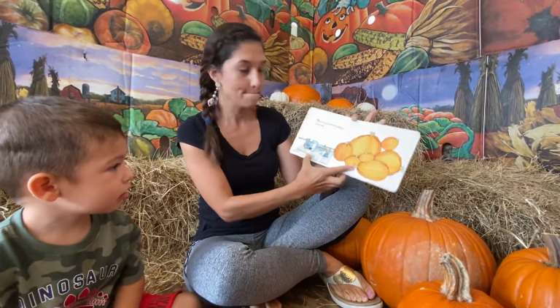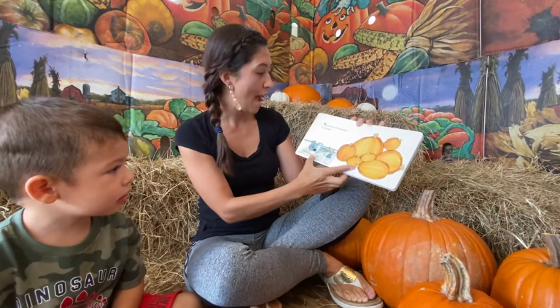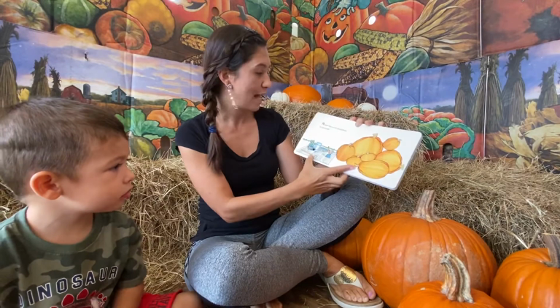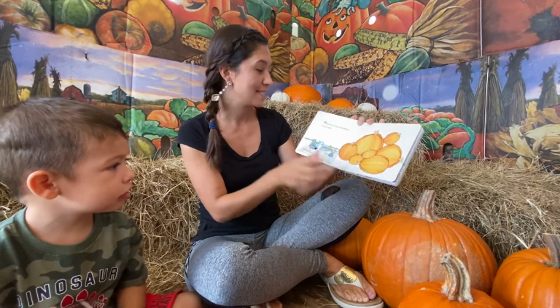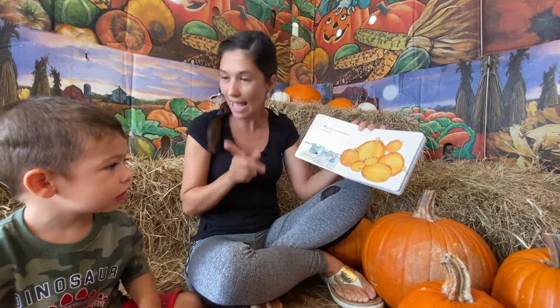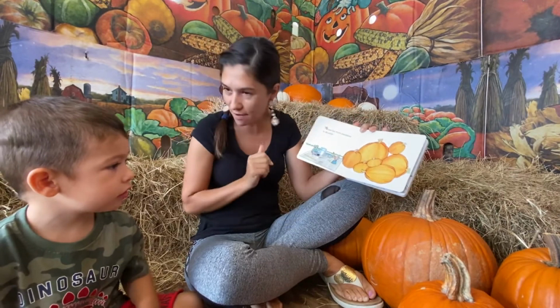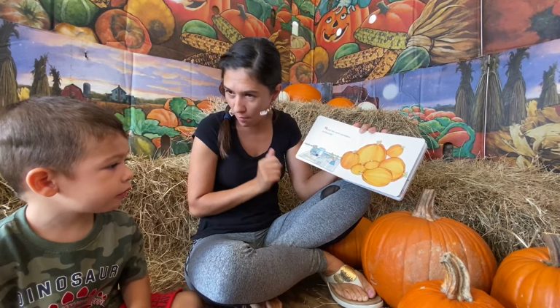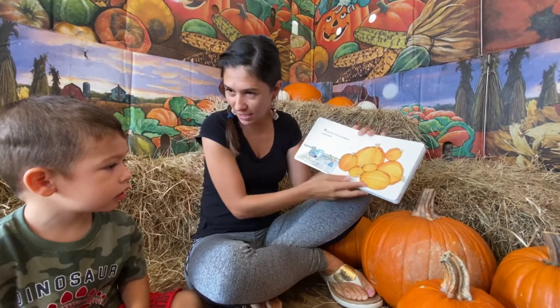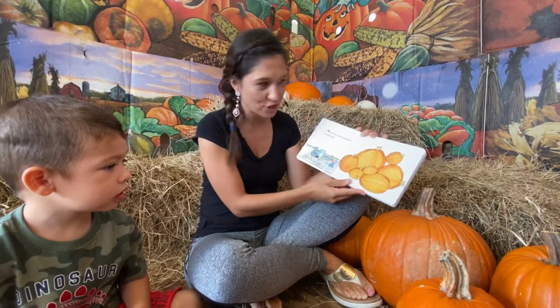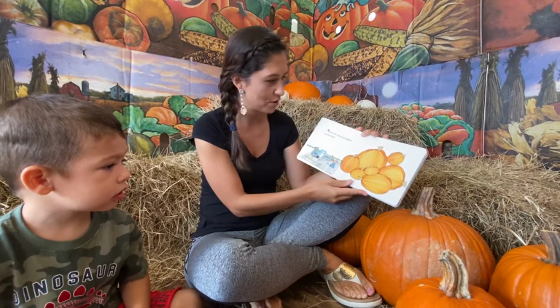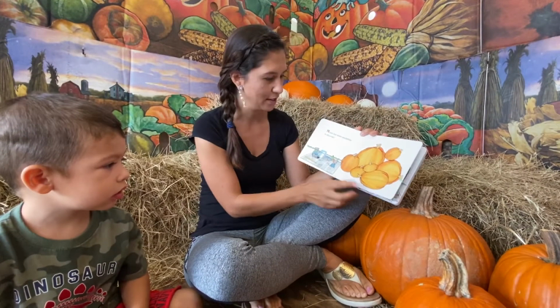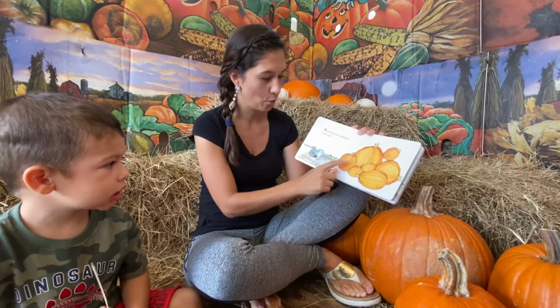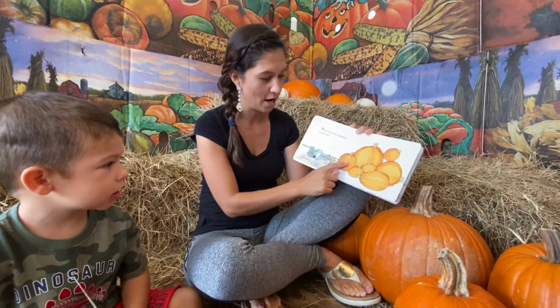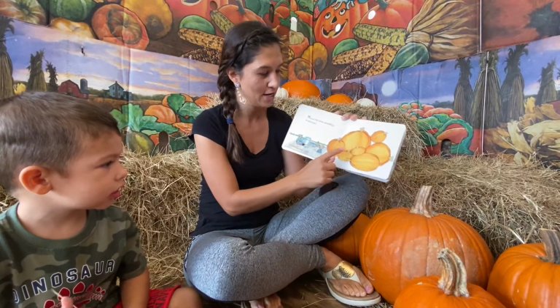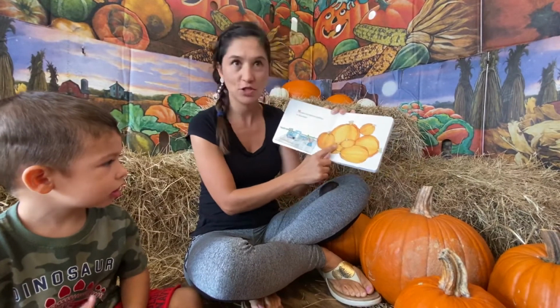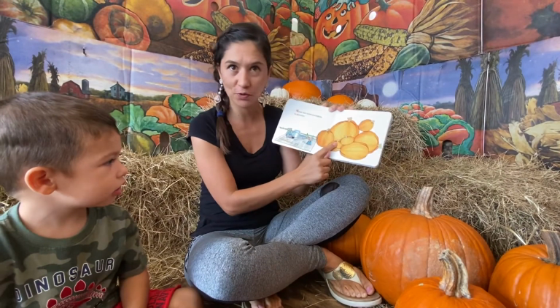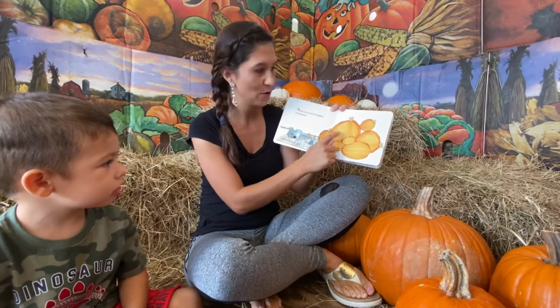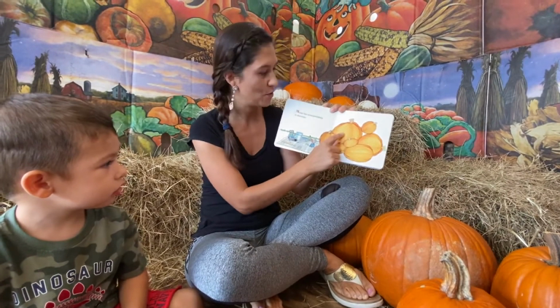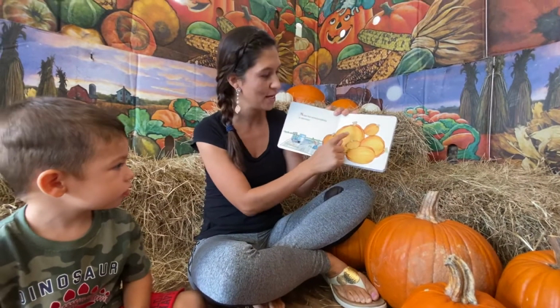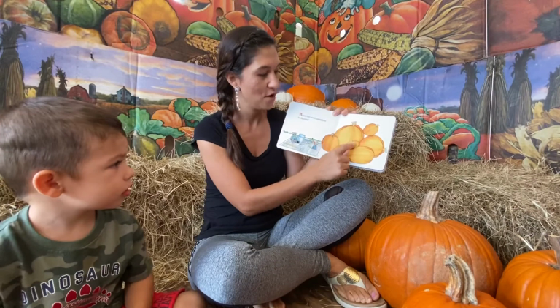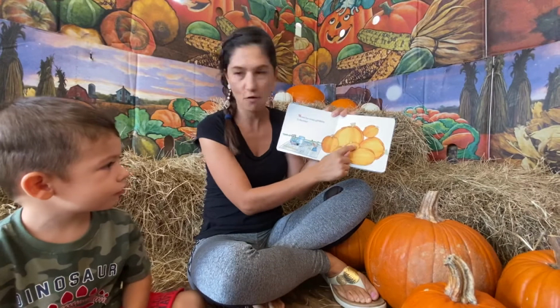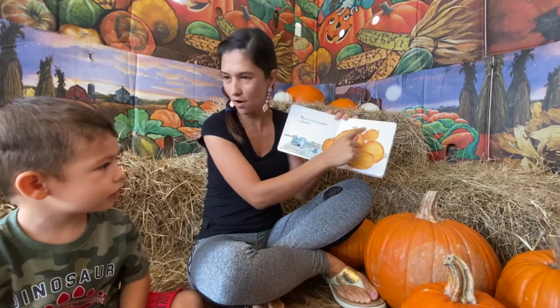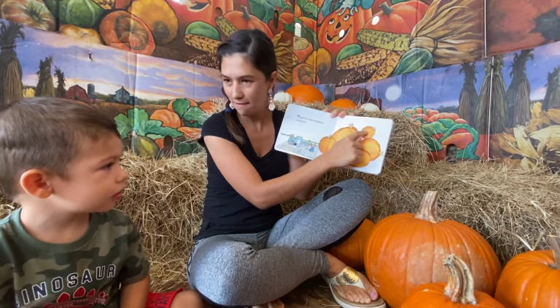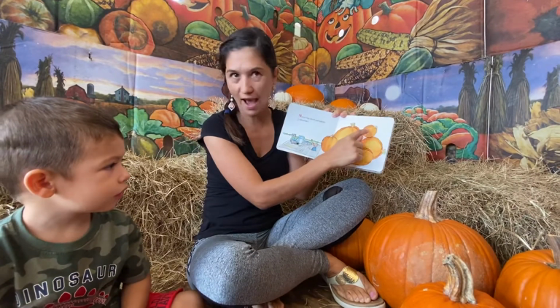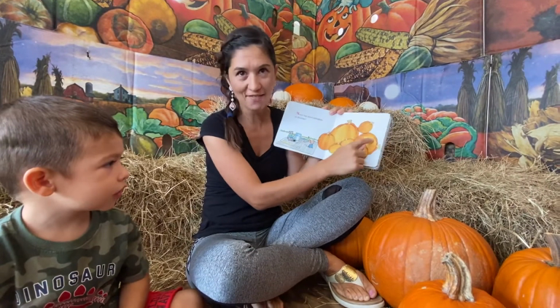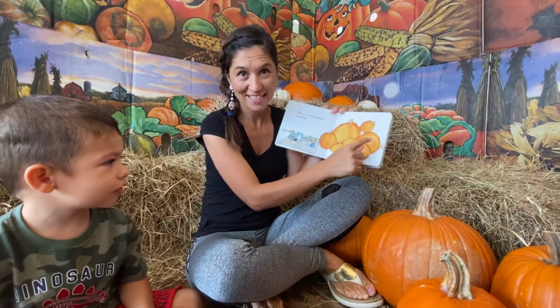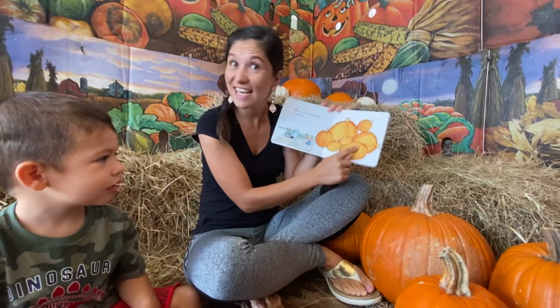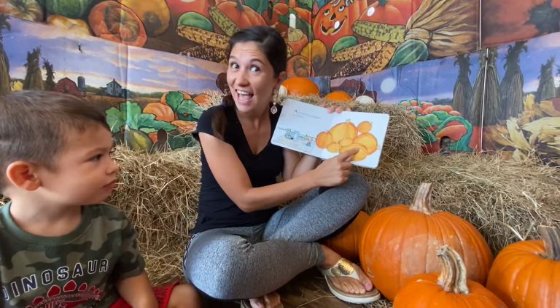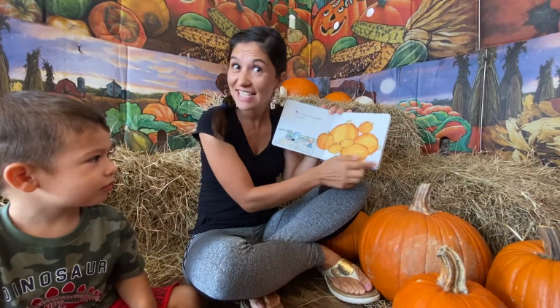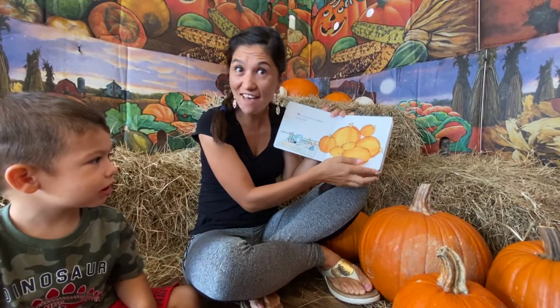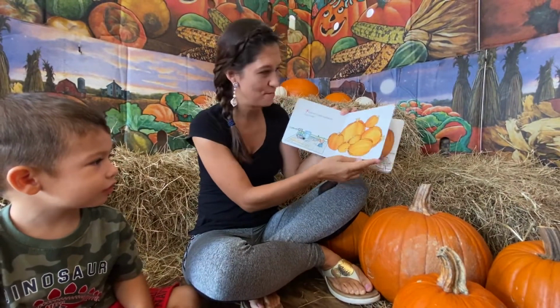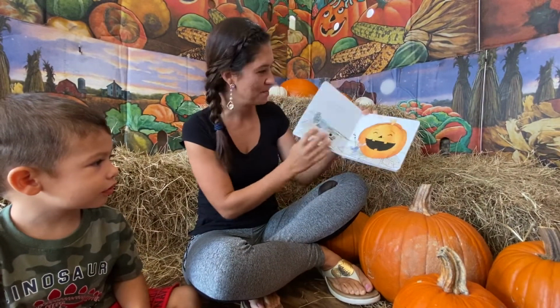Mouse has seven pumpkins to decorate. One, two, three, four, five, six, seven pumpkins.